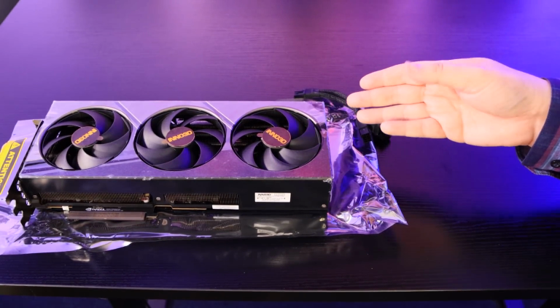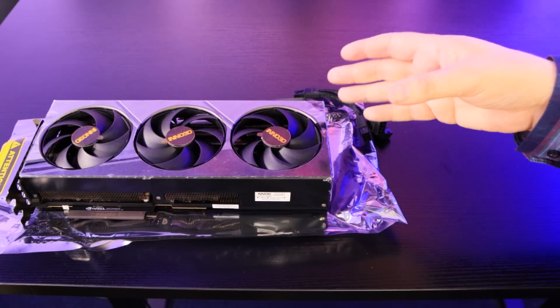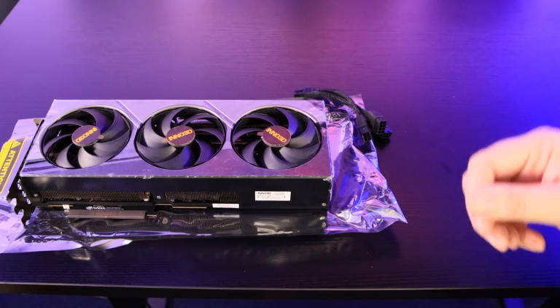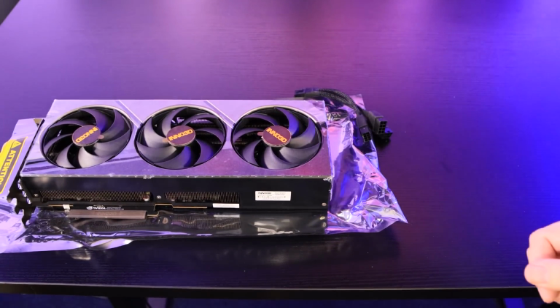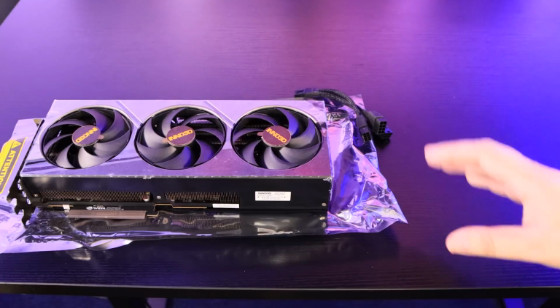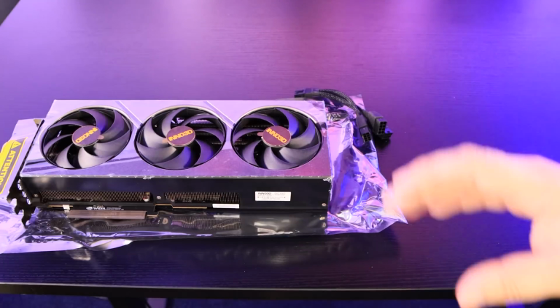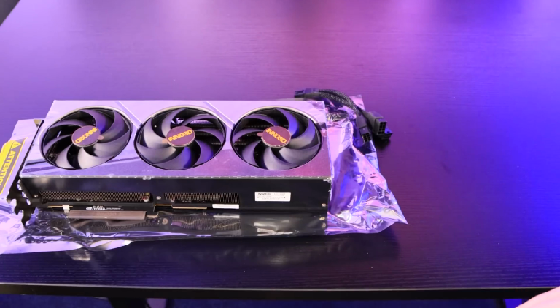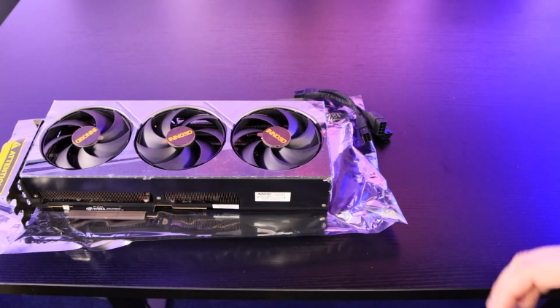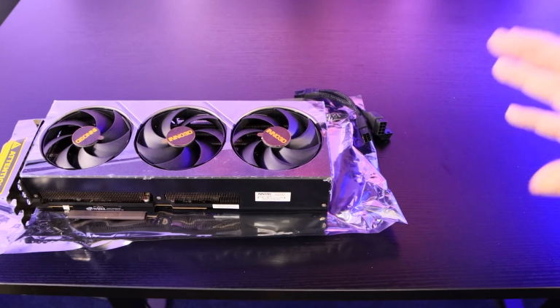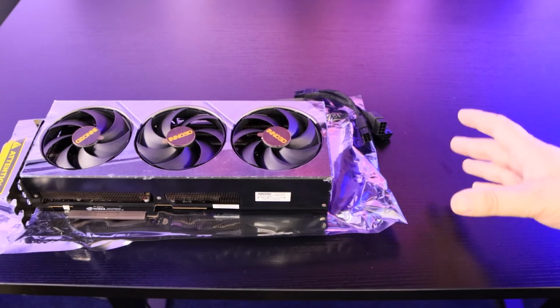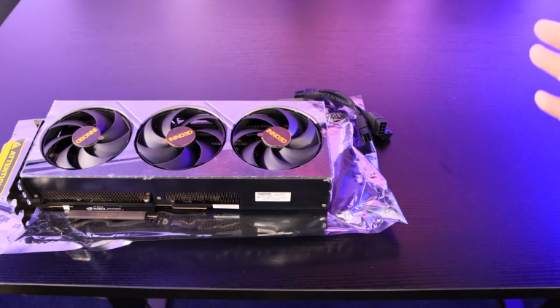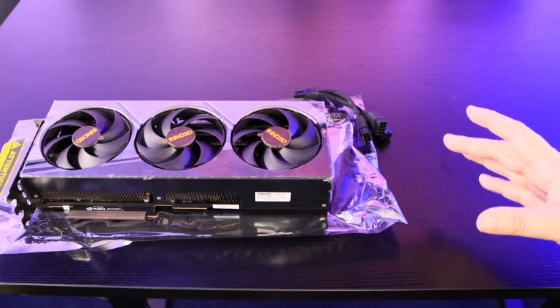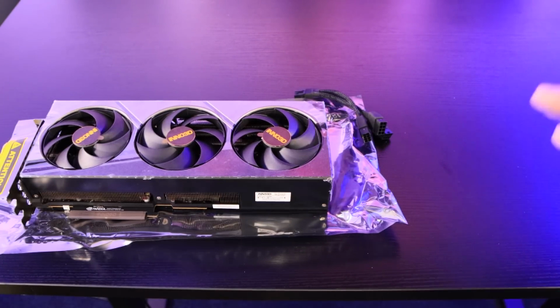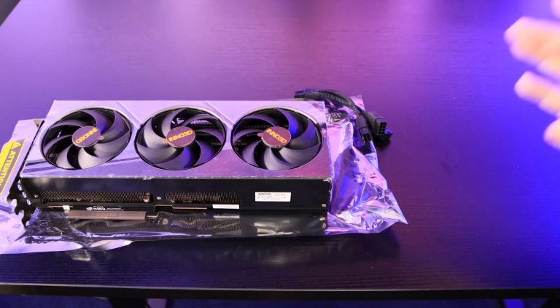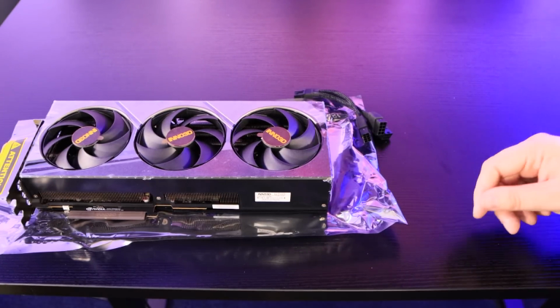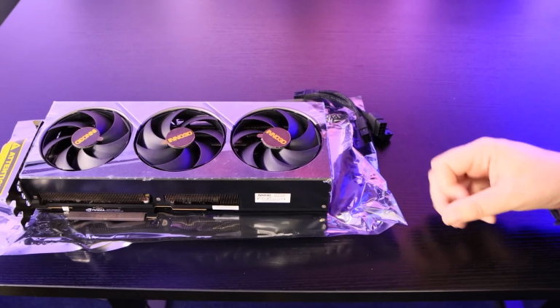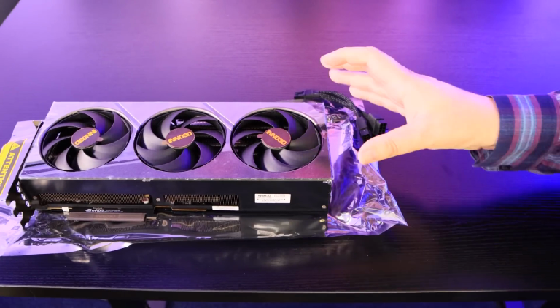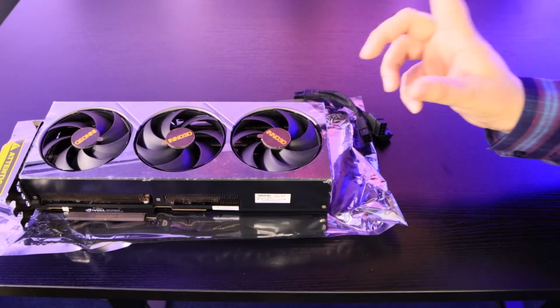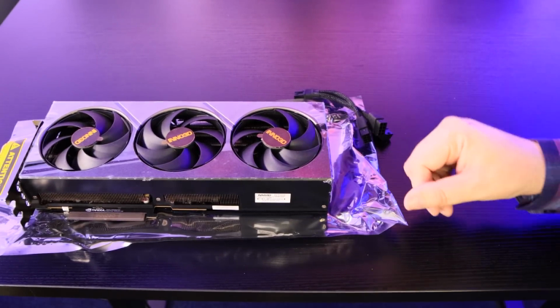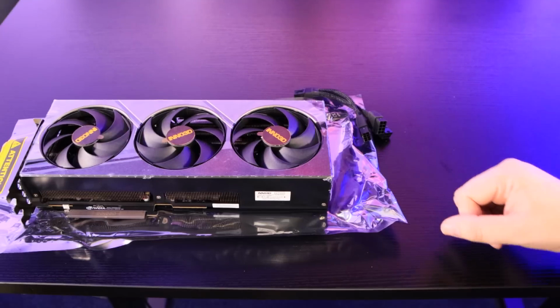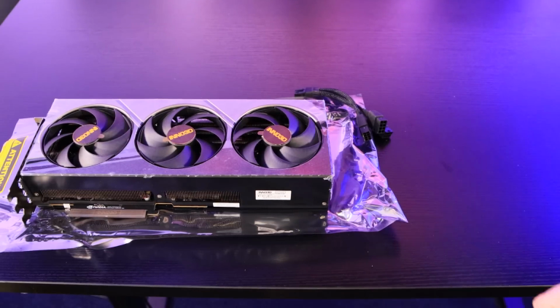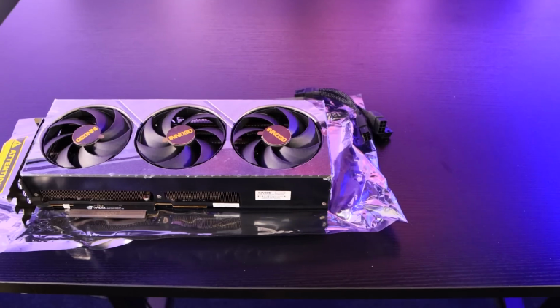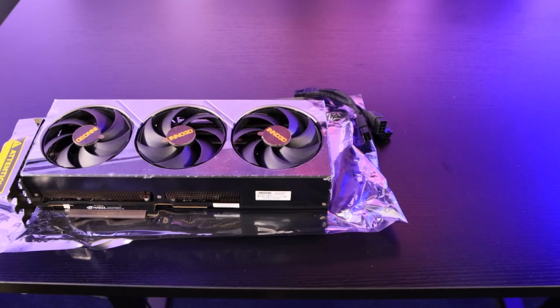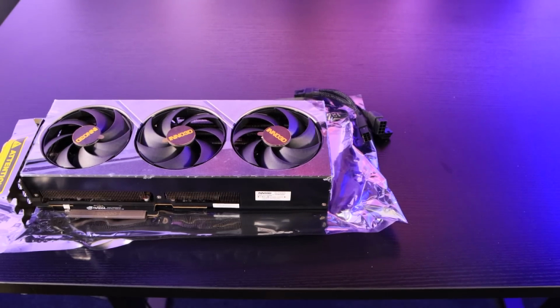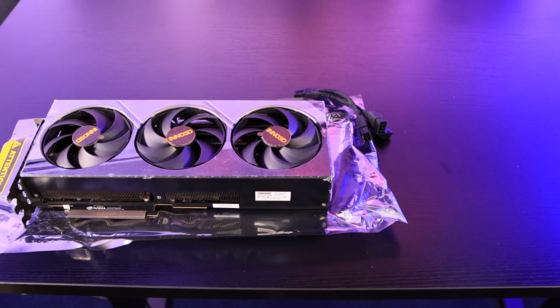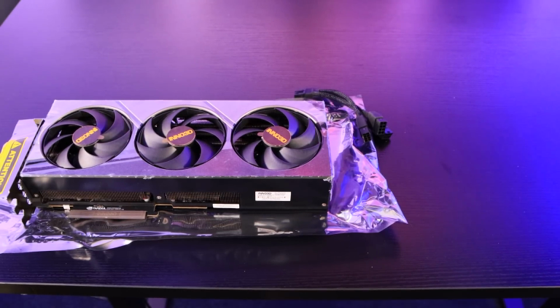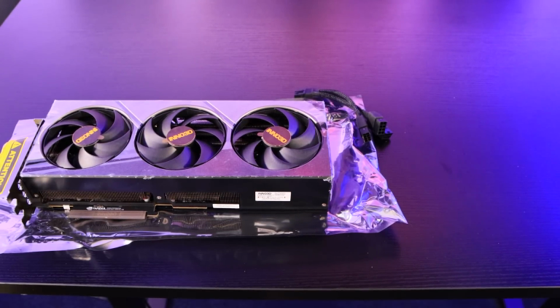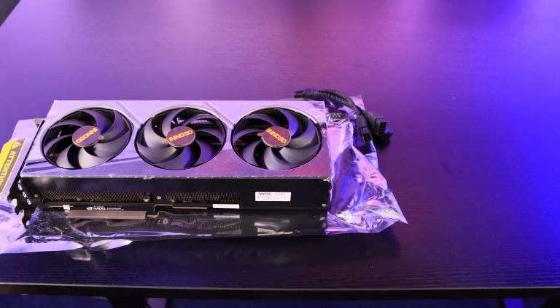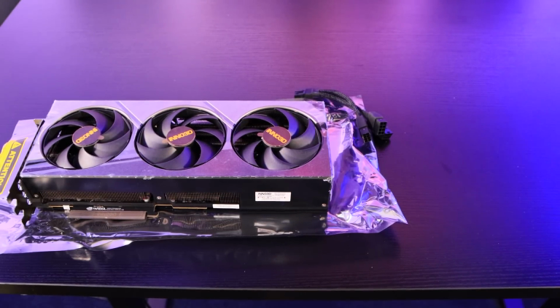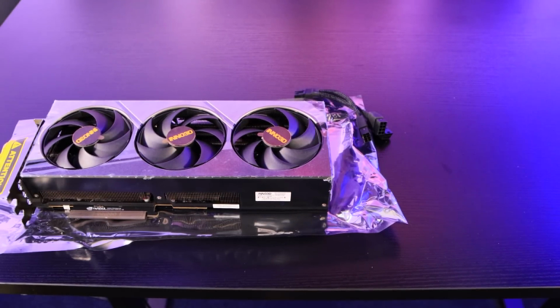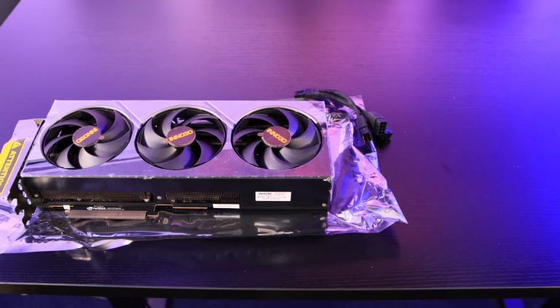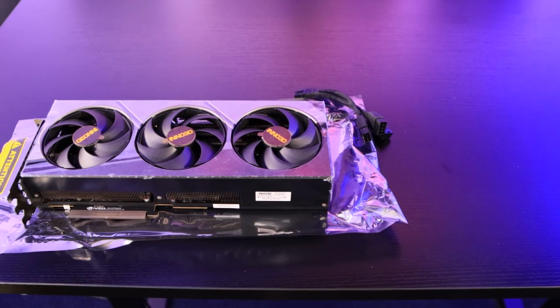But would you really need to — or want to — overclock something of this size and power usage? At 450 Watts, it's going to make your power bill go up, especially if you're in the UK at the moment.